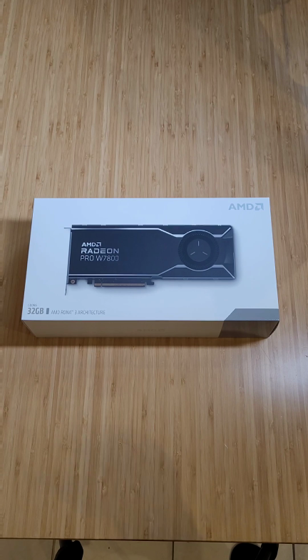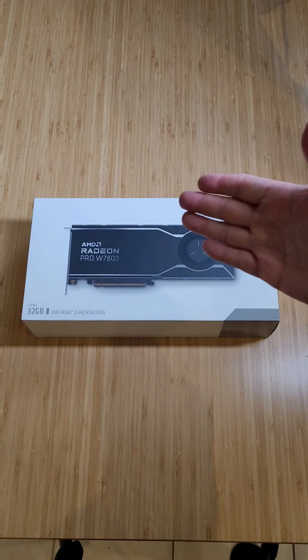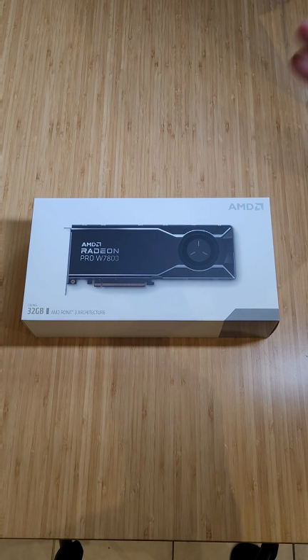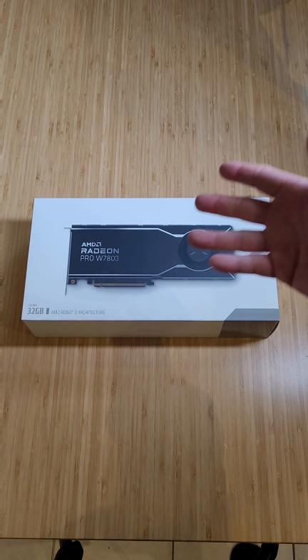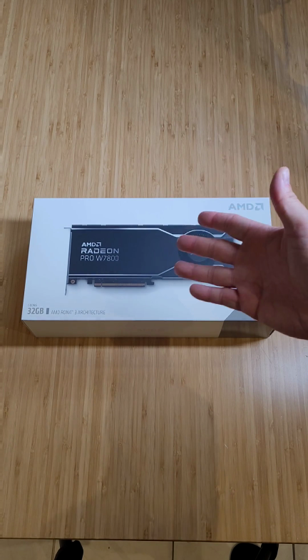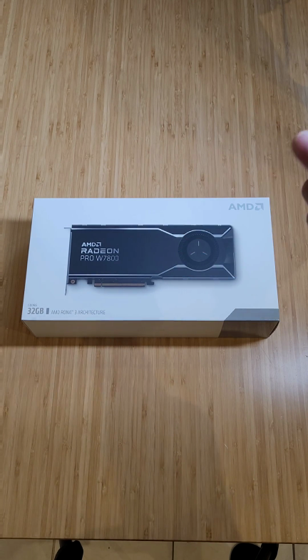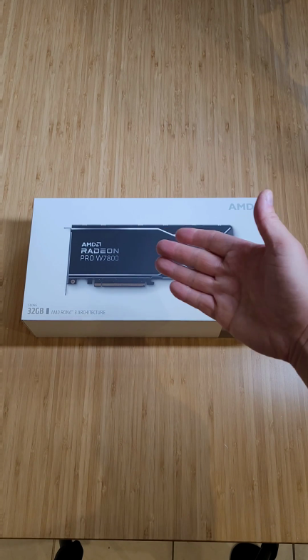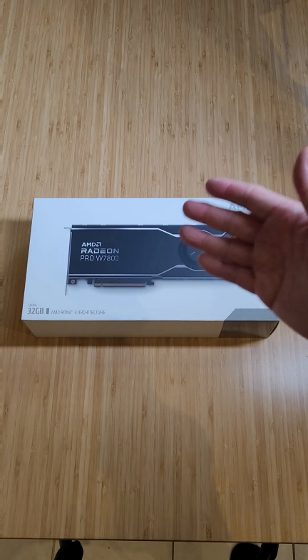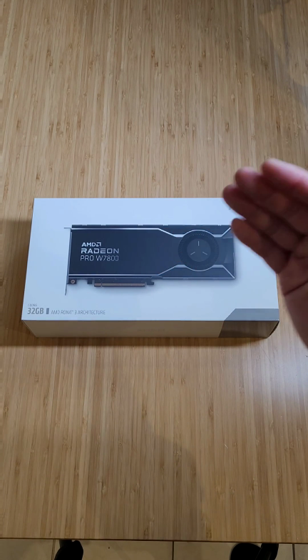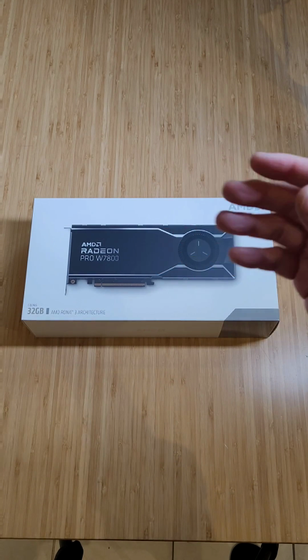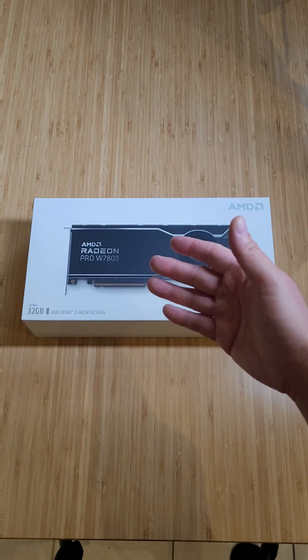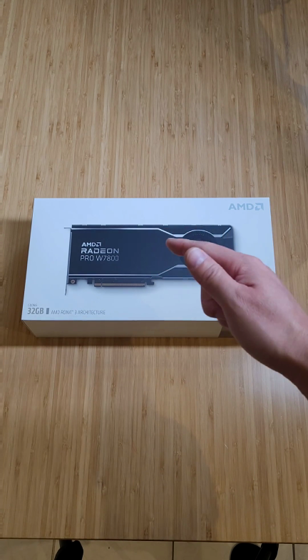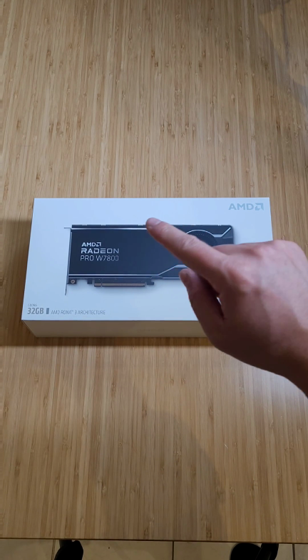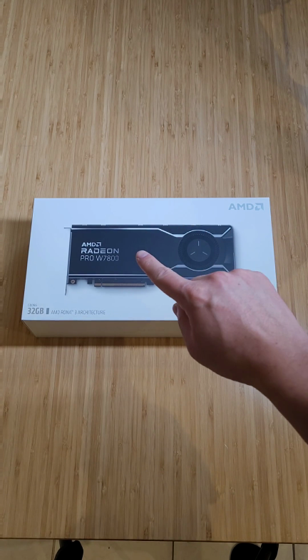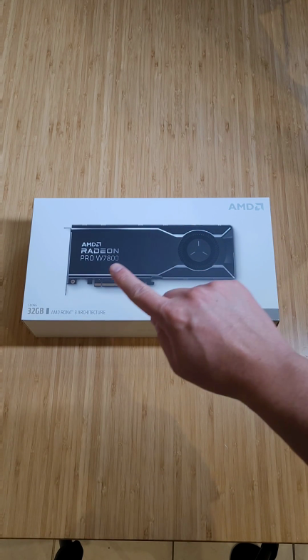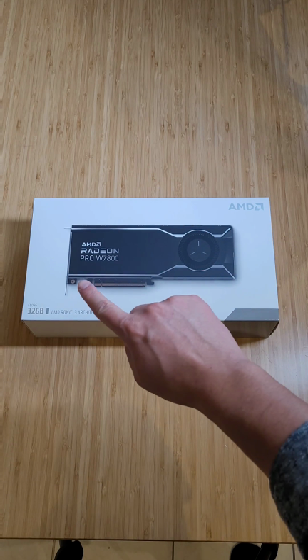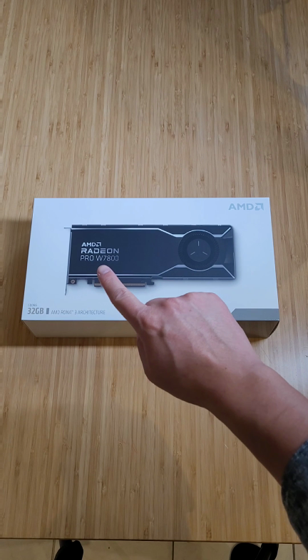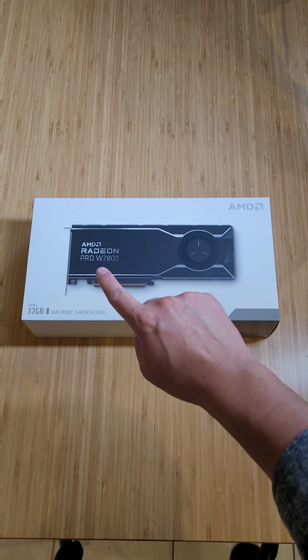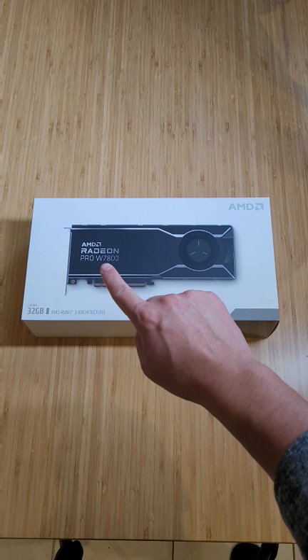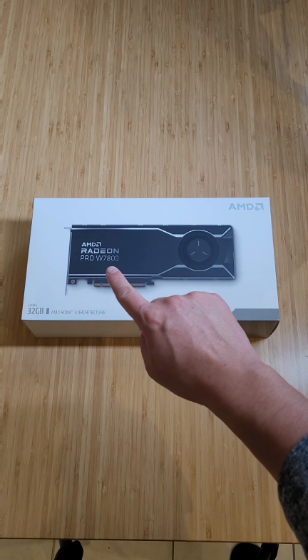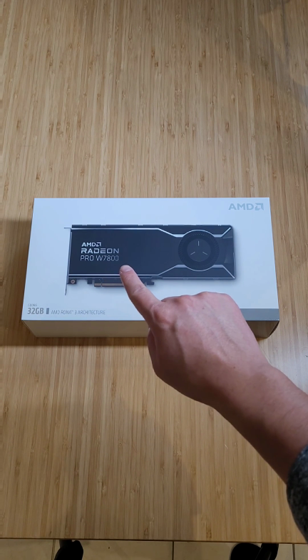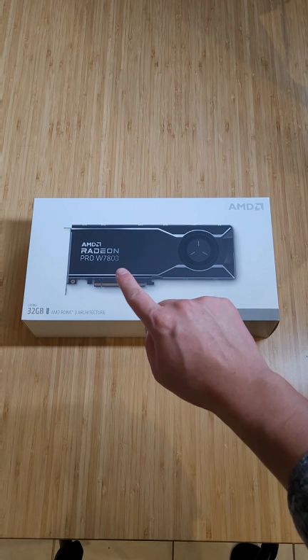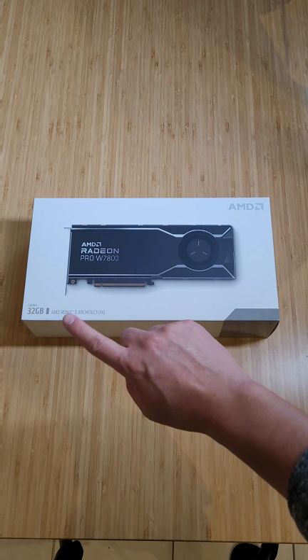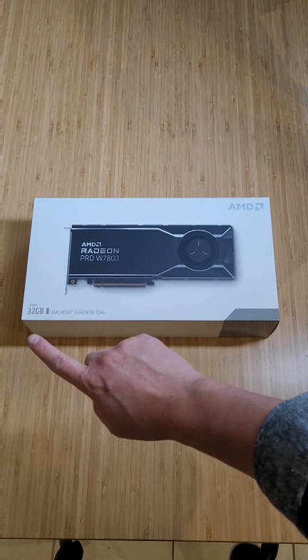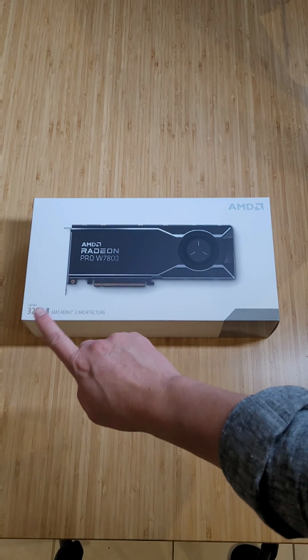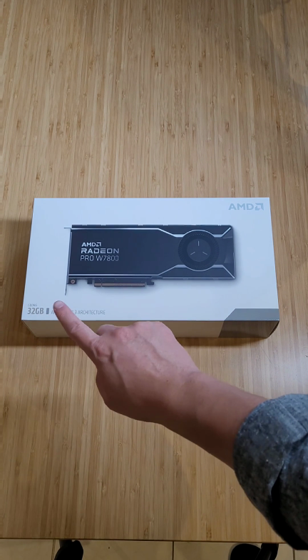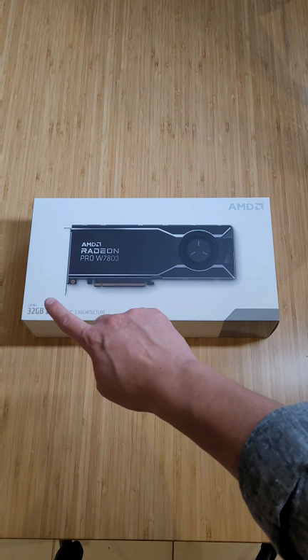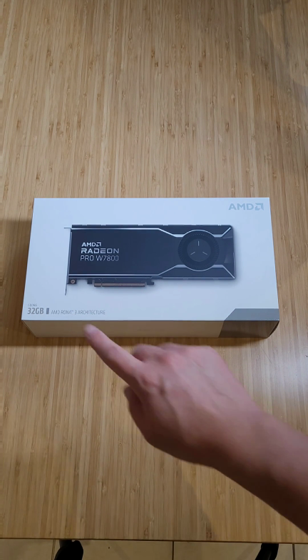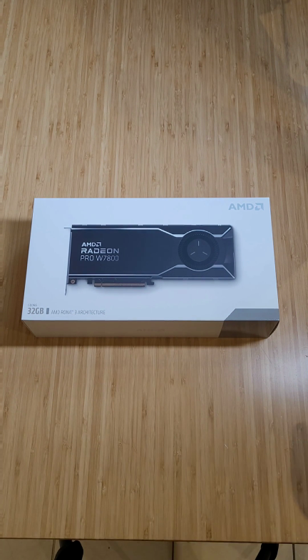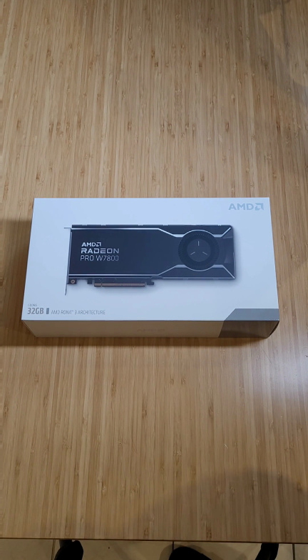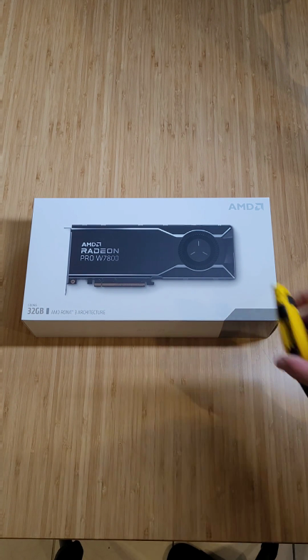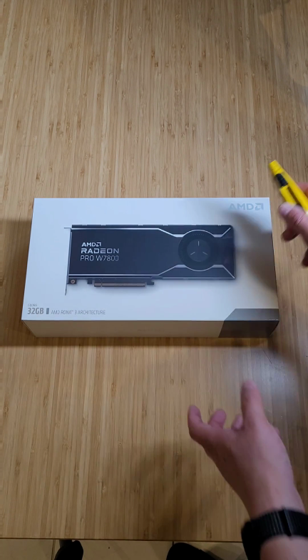We're going to unbox the latest creation from AMD for the production card. This is the Radeon Pro W7800 — this is the new one. It's got 32 gigs of RAM. Let's unbox it.